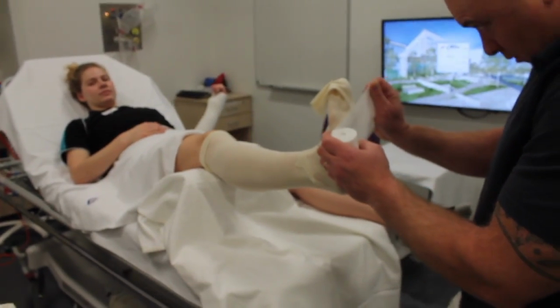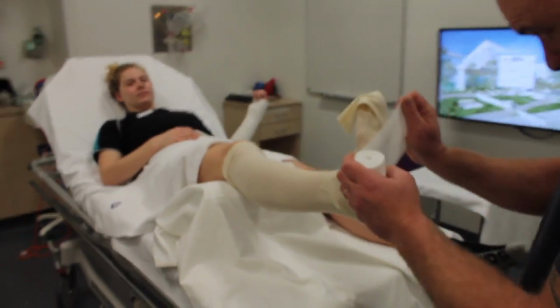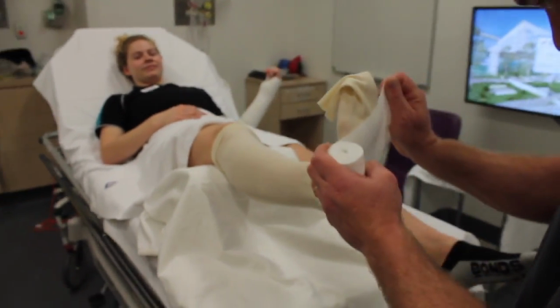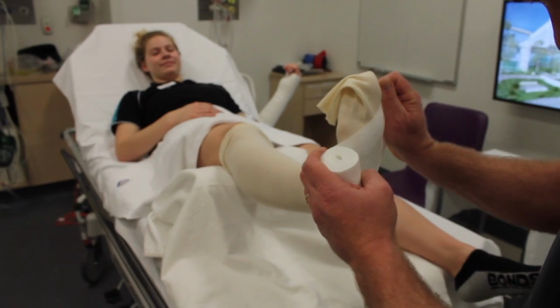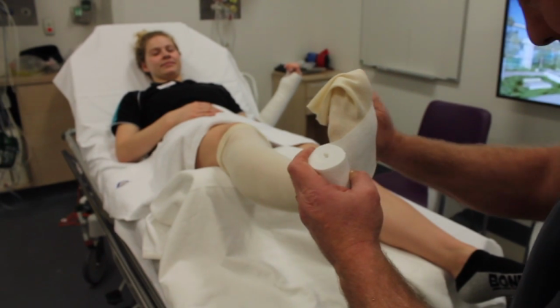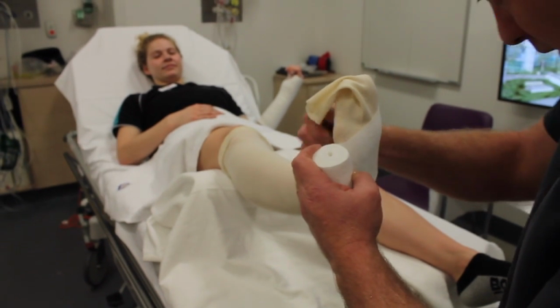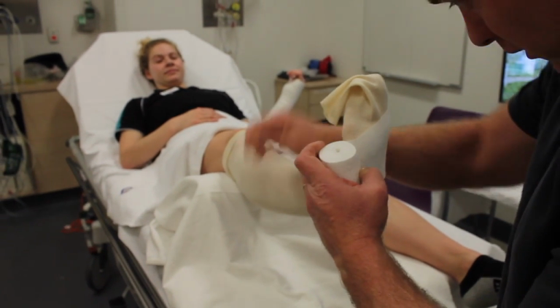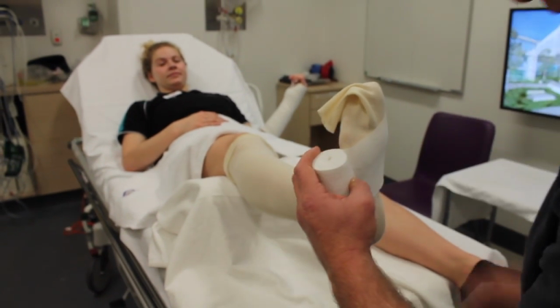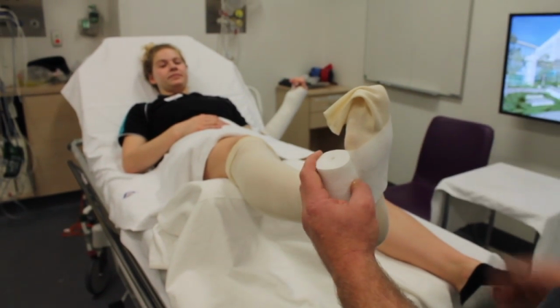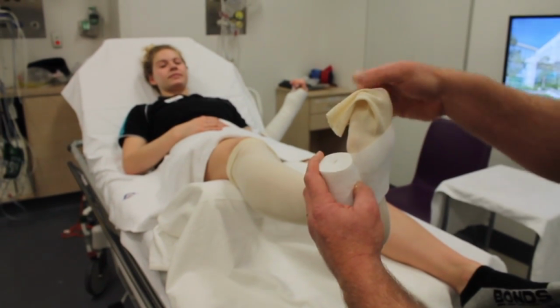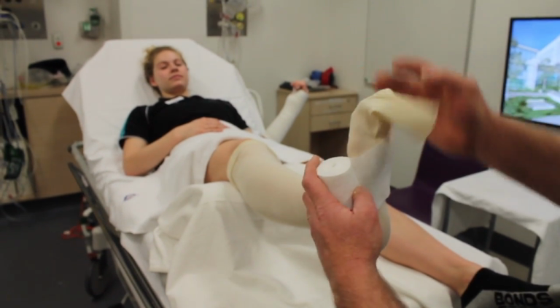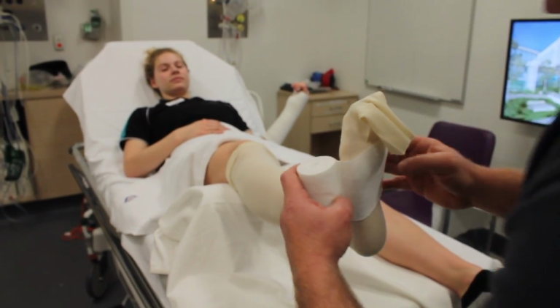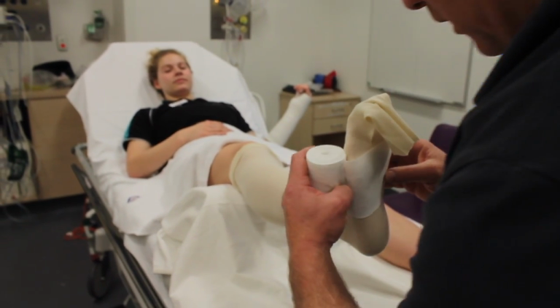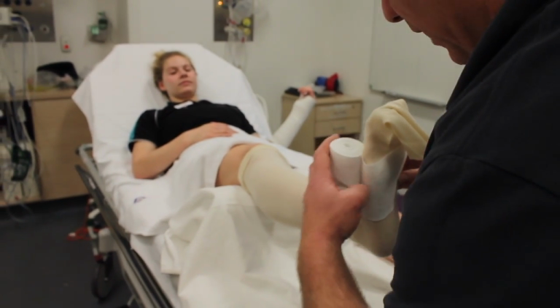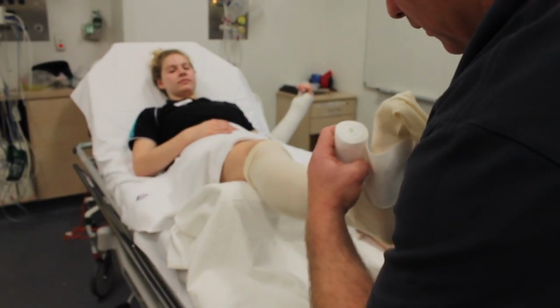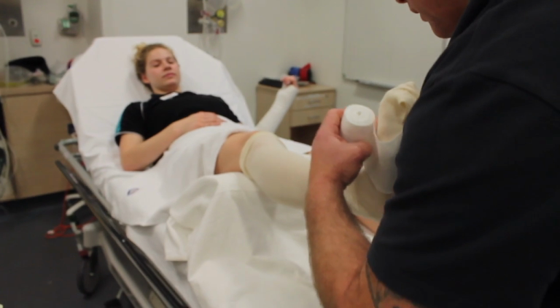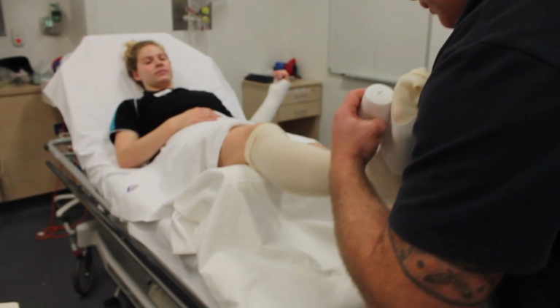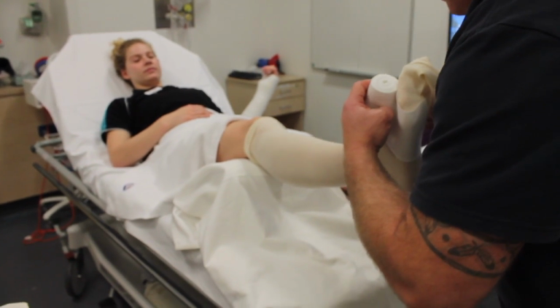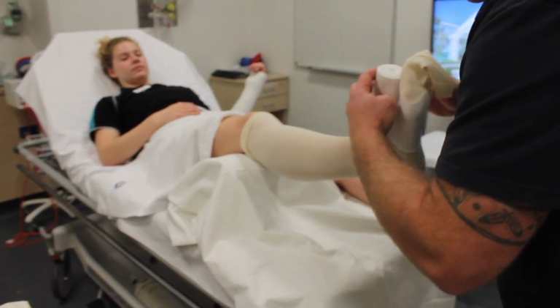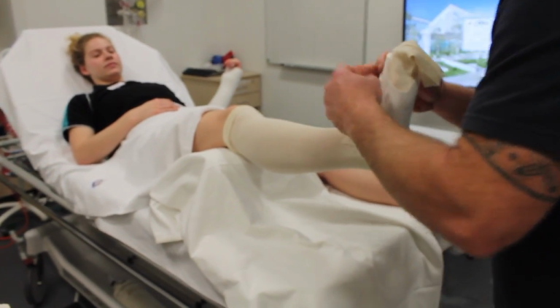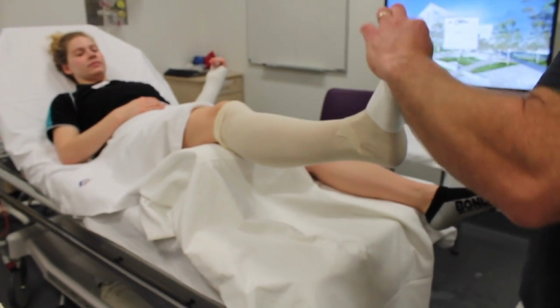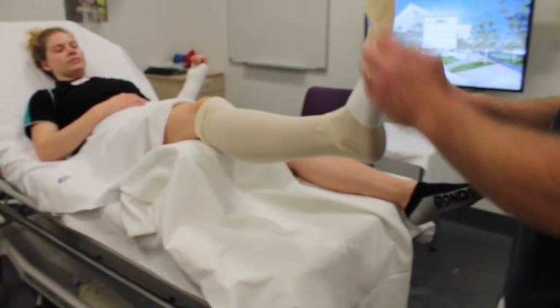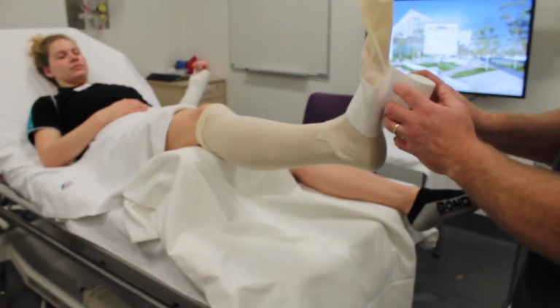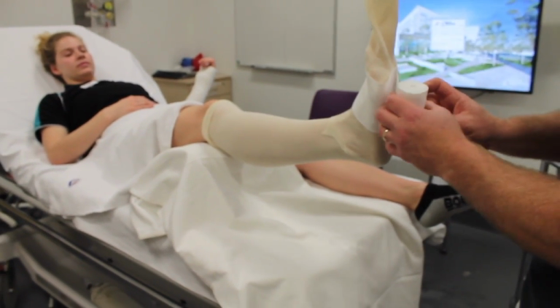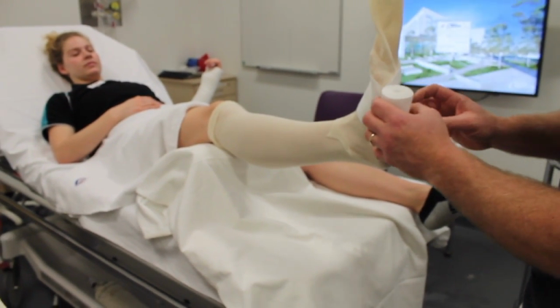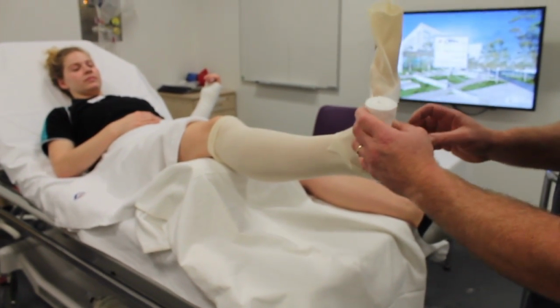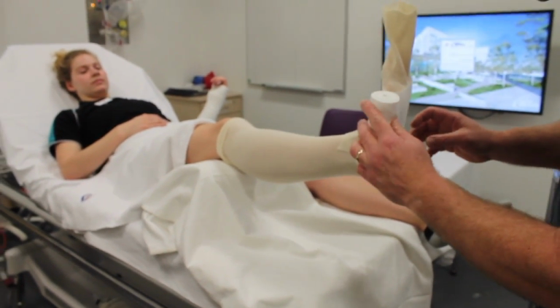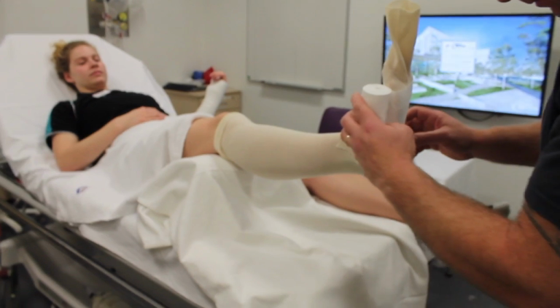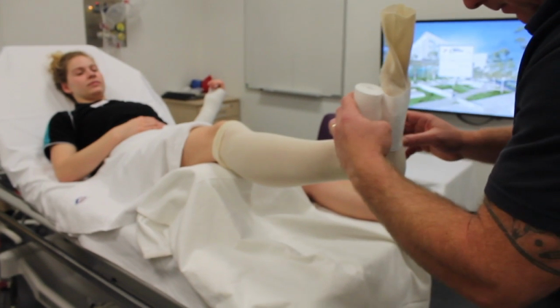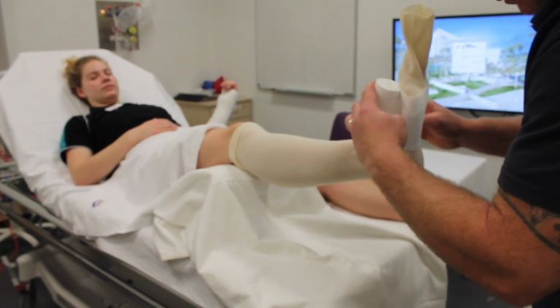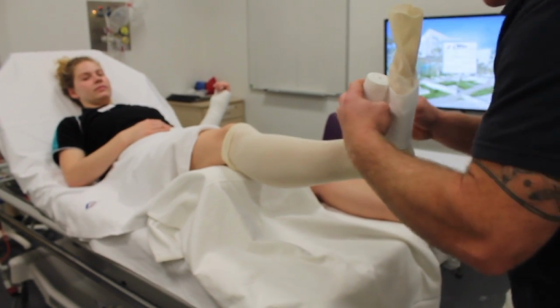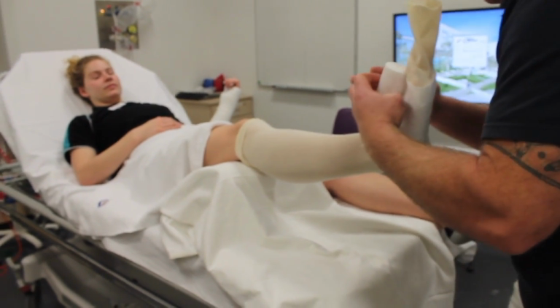Apply the cotton on an angle along the metatarsal heads. Rolling on an angle will allow the cotton to conform smoothly. Apply two layers of cotton to the metatarsal heads for comfort.